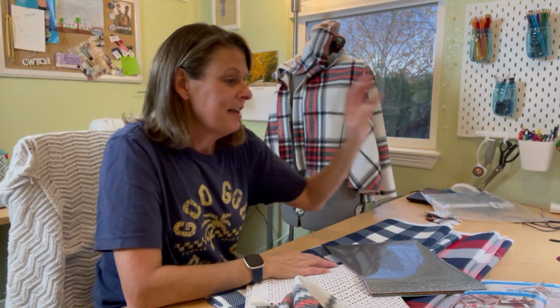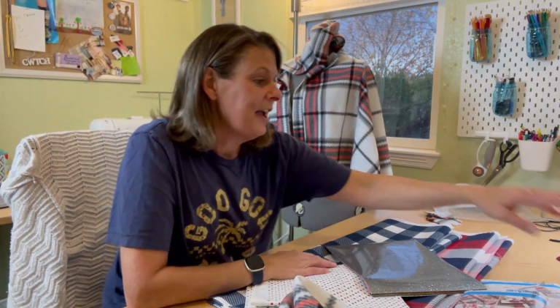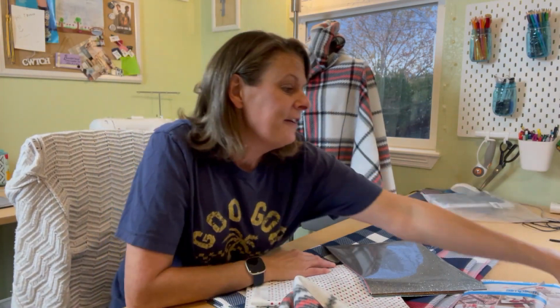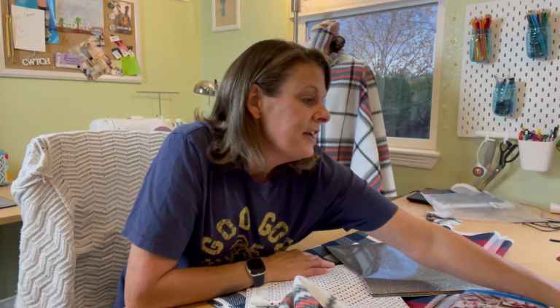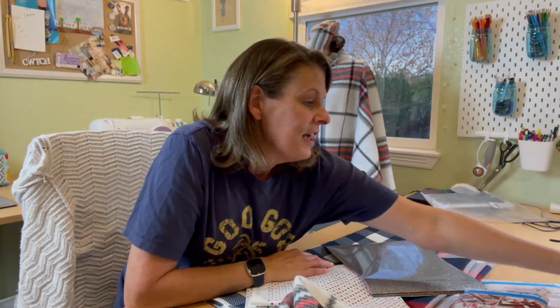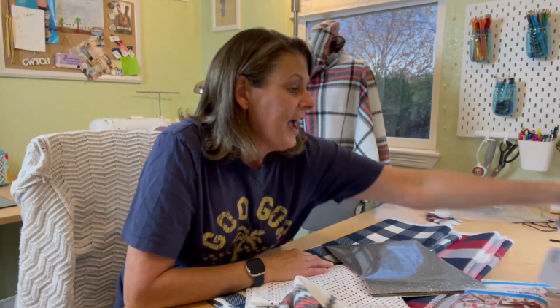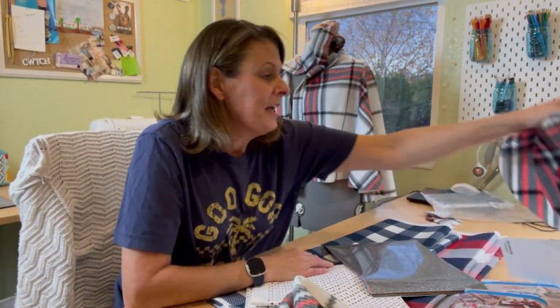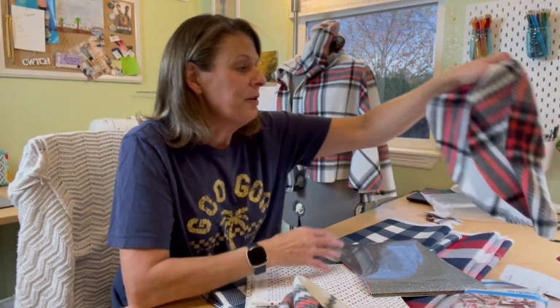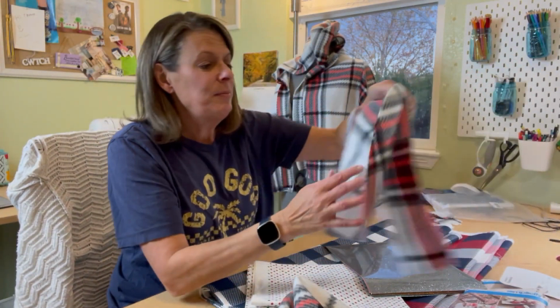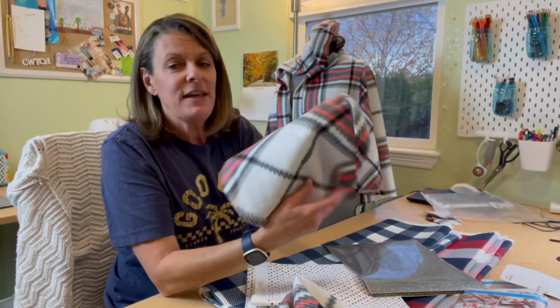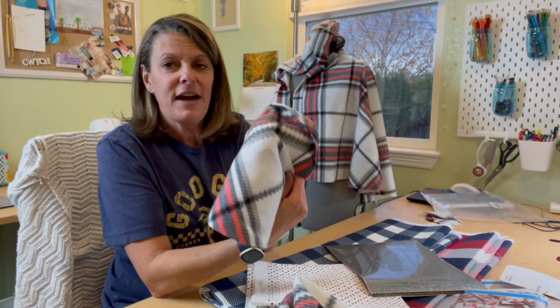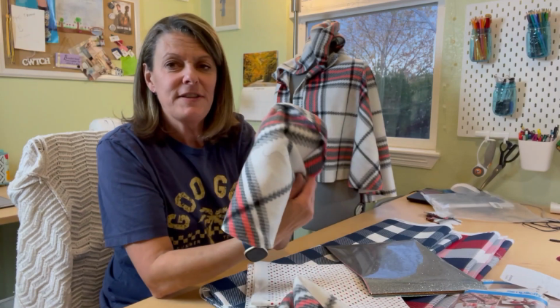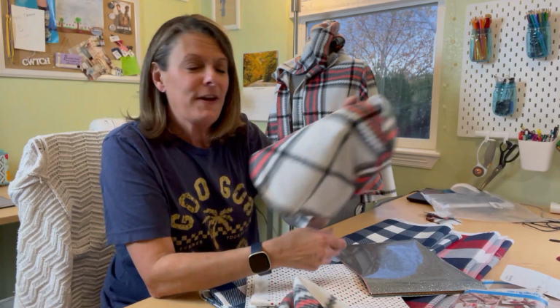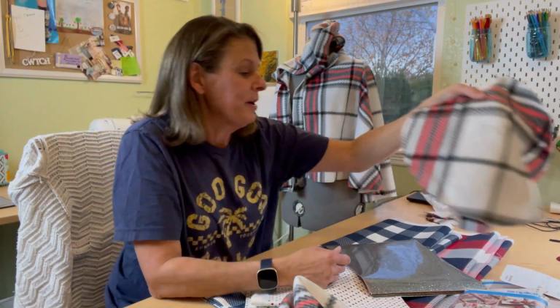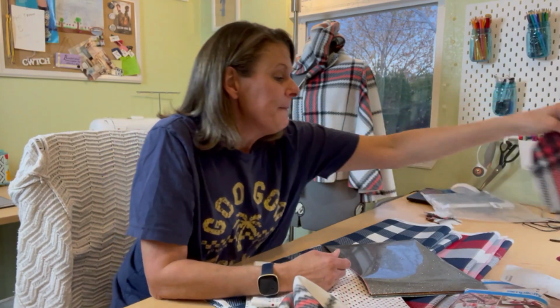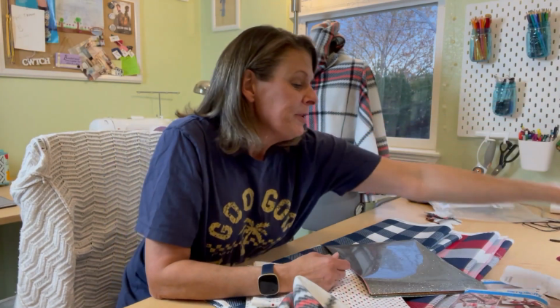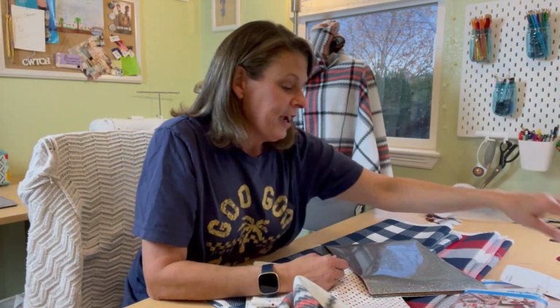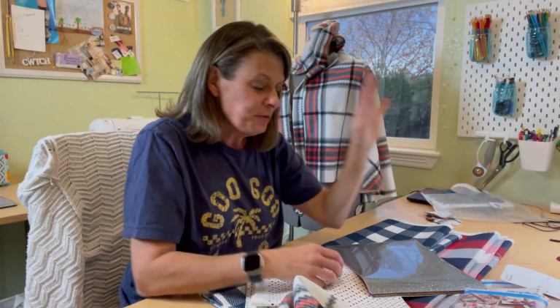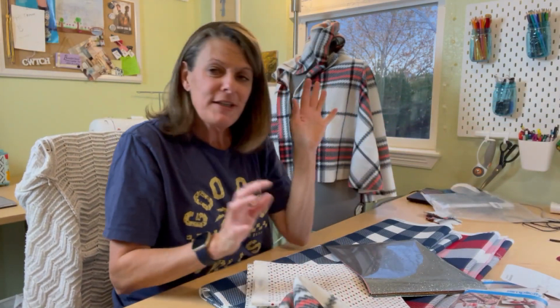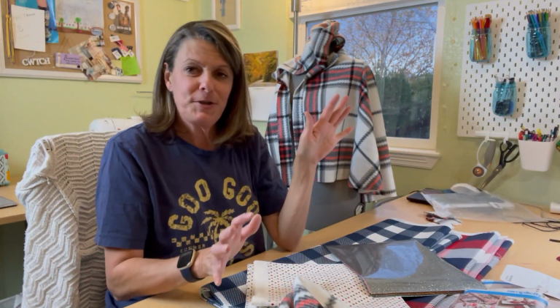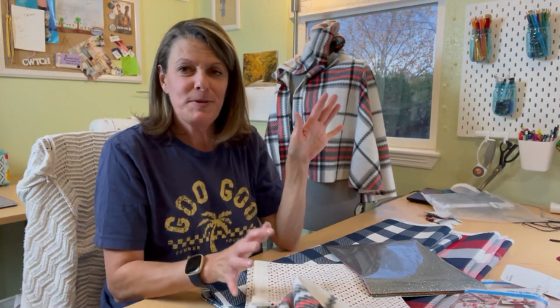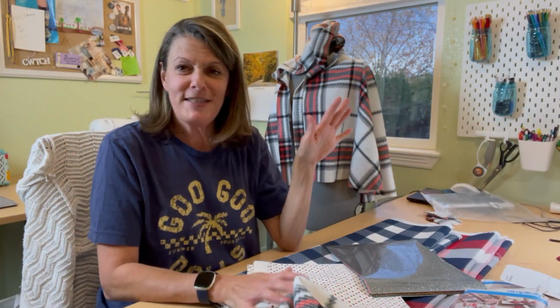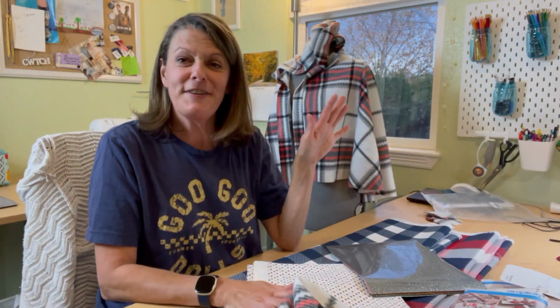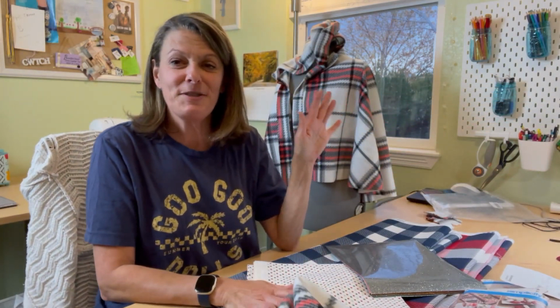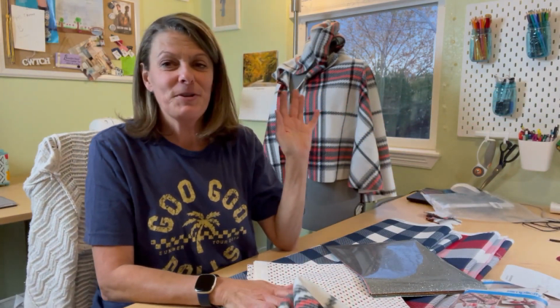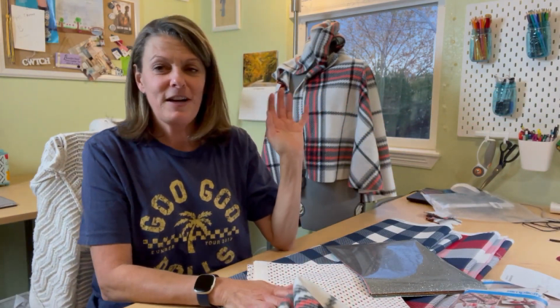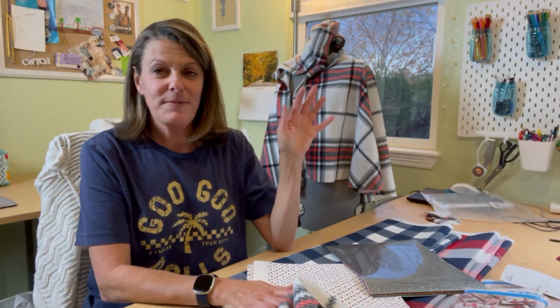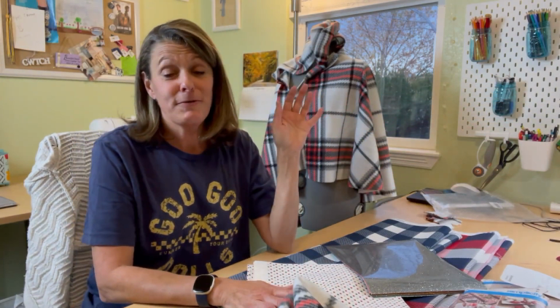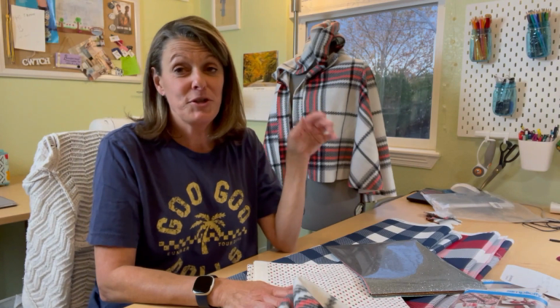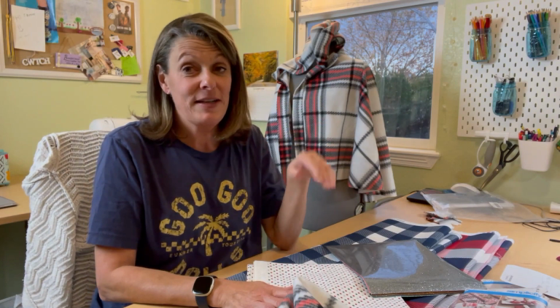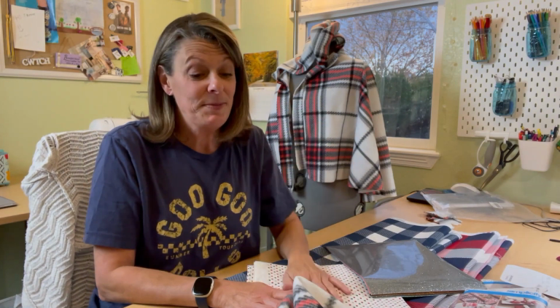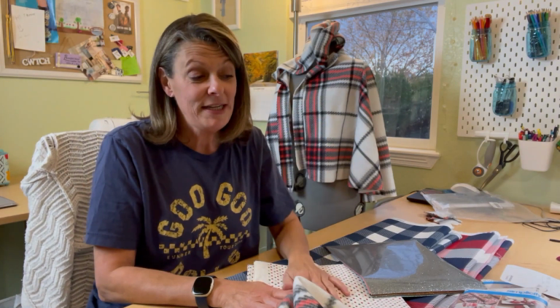I really like this fabric — it almost reminds me of a Burberry fabric. I have a hat I'm going to be making out of this fabric too. But I also wanted to show you some stuff I just ordered from Joann's website.